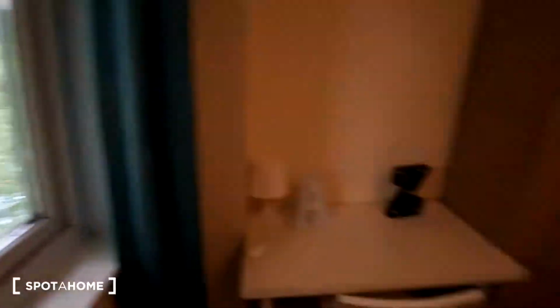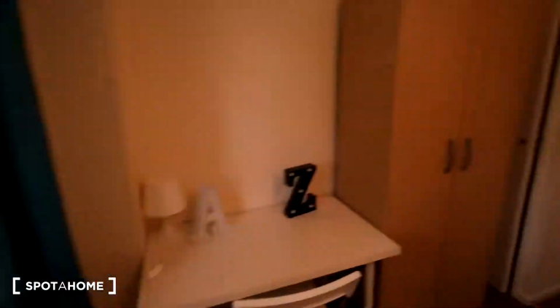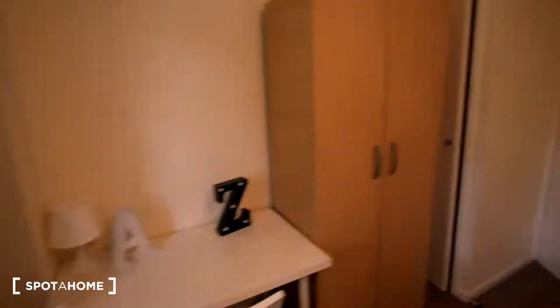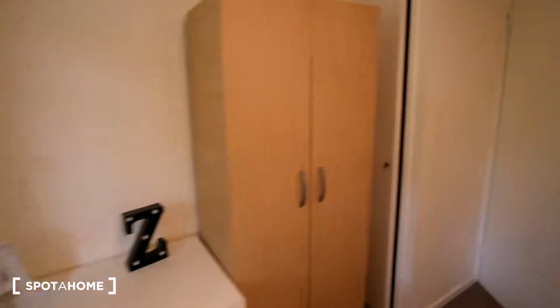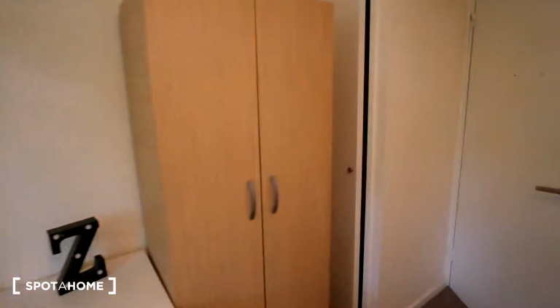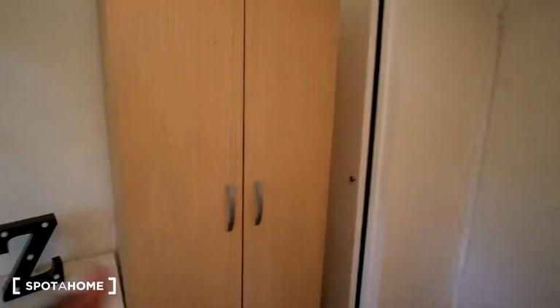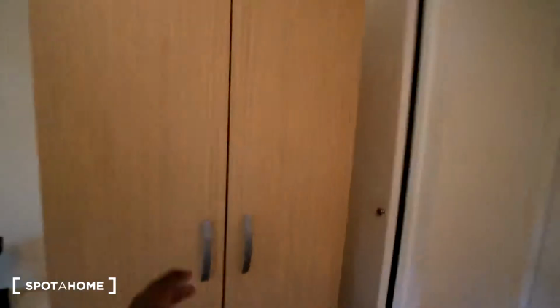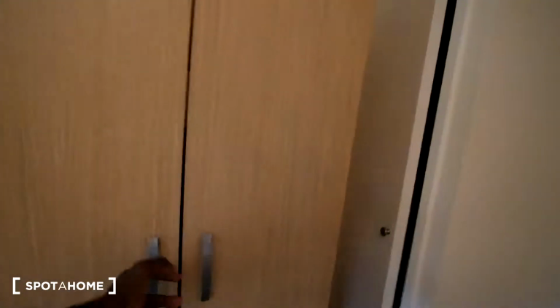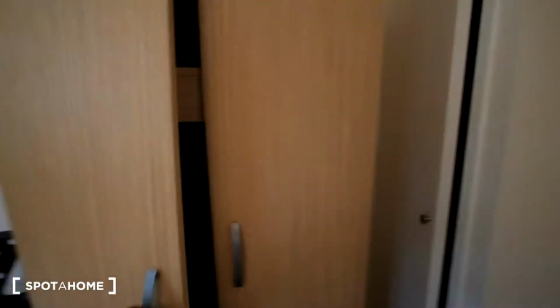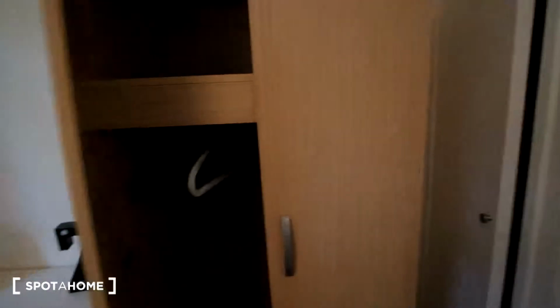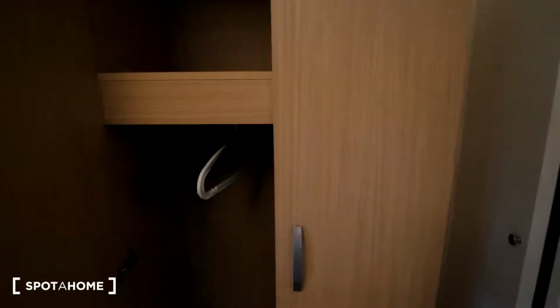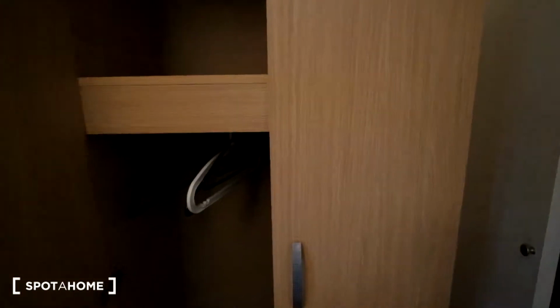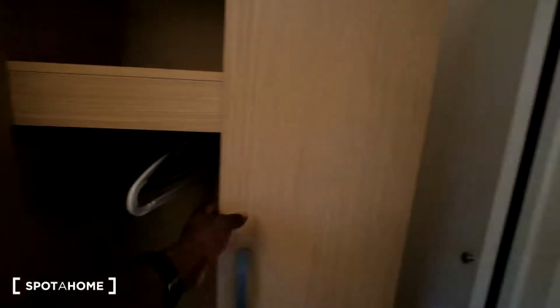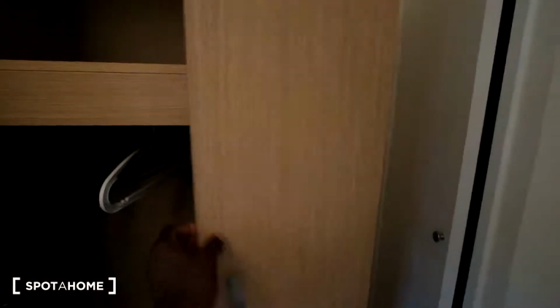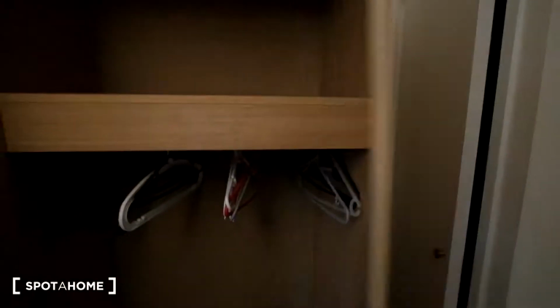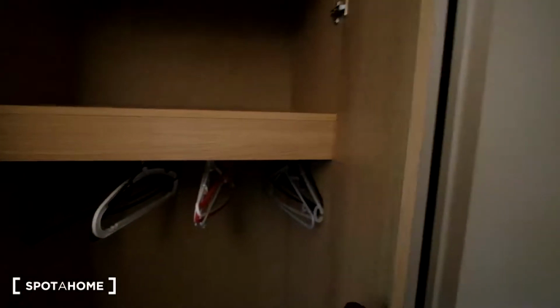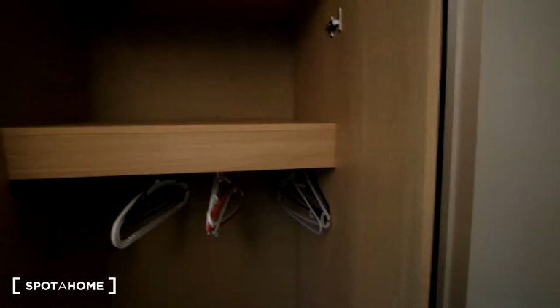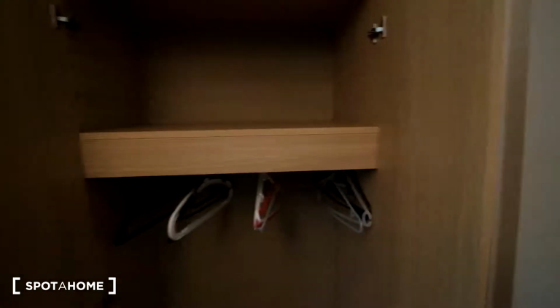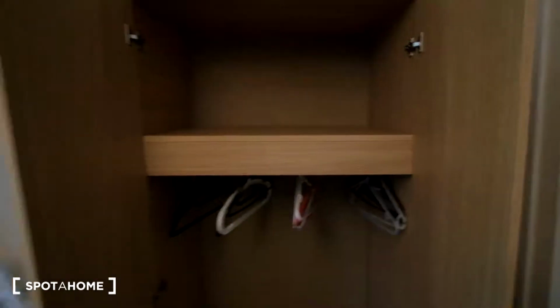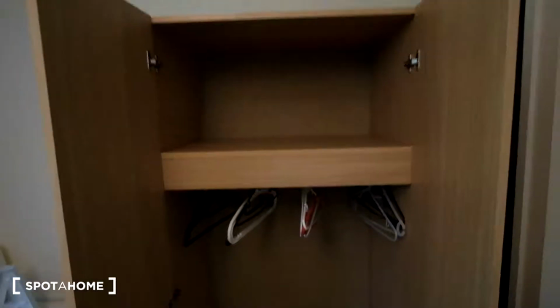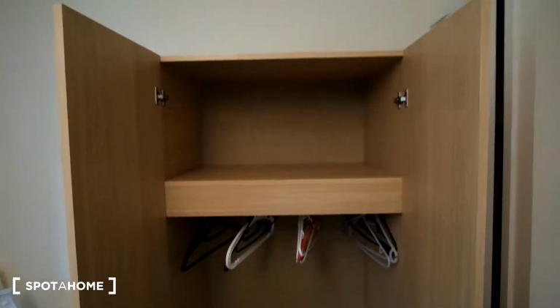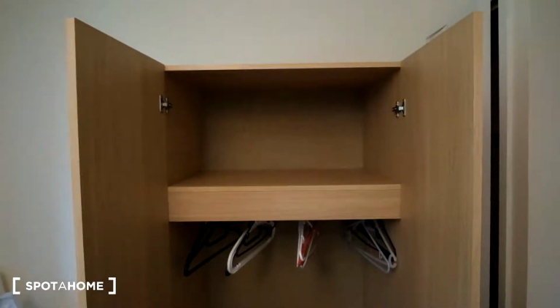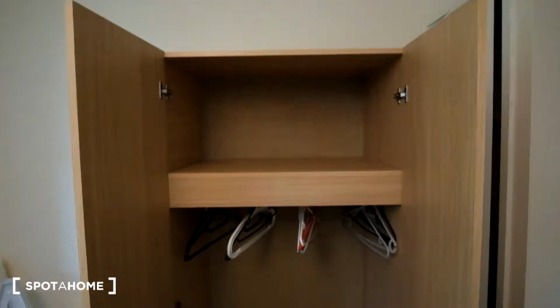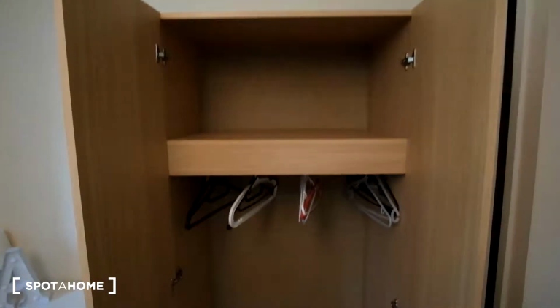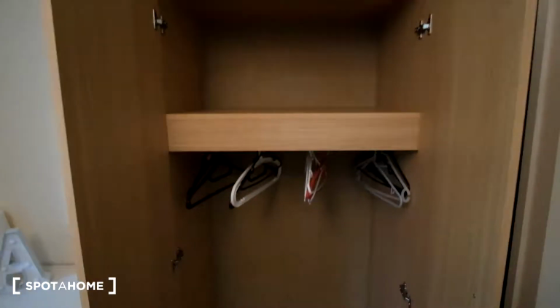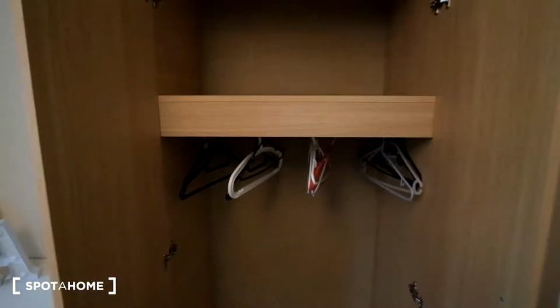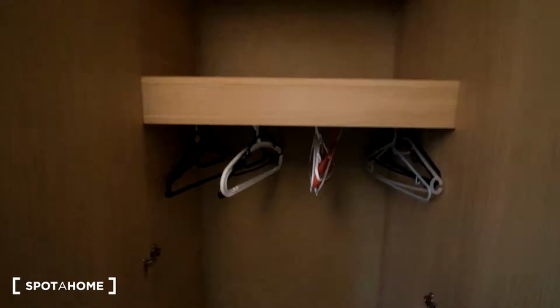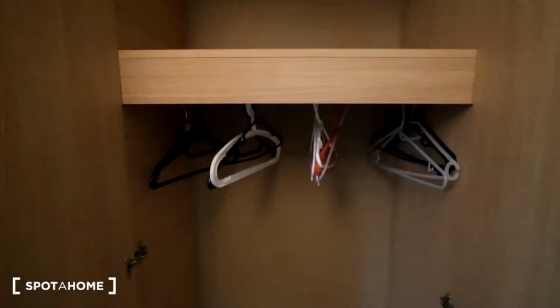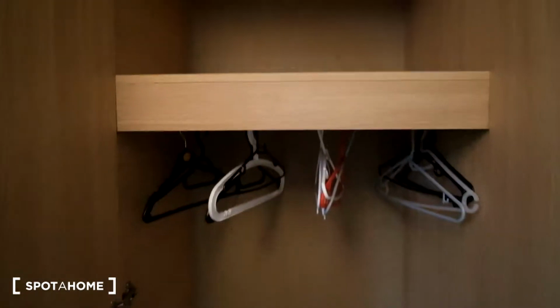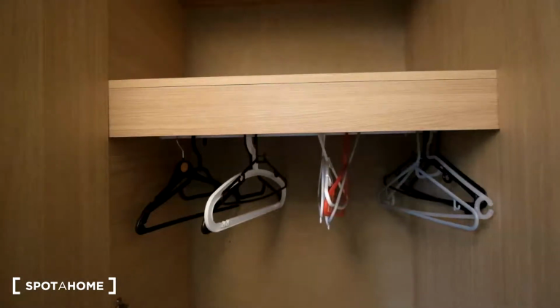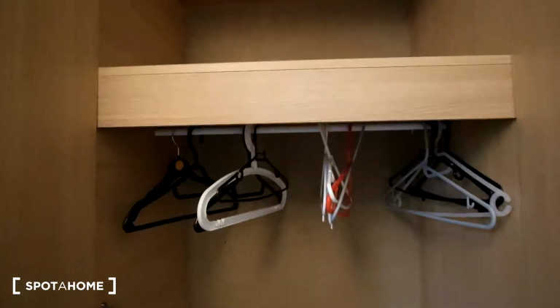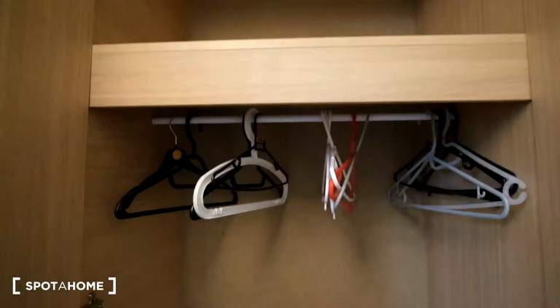As for the space inside of the standalone wardrobe, it's similar to the built-in — we get space up above with the shelf, and then space underneath to hang your clothes.